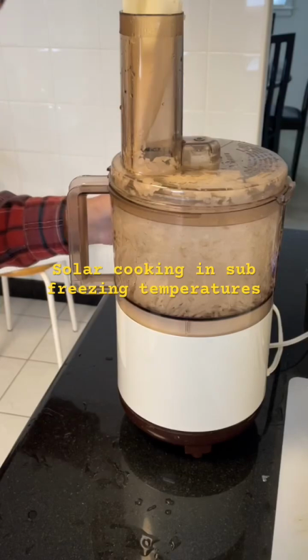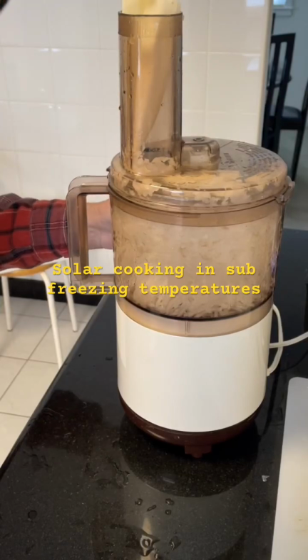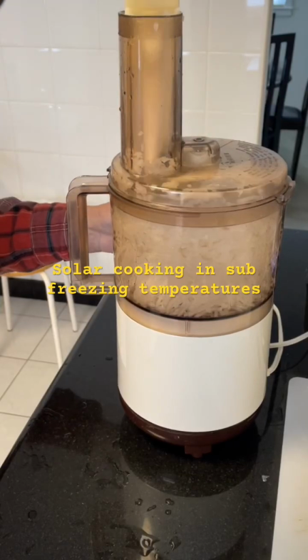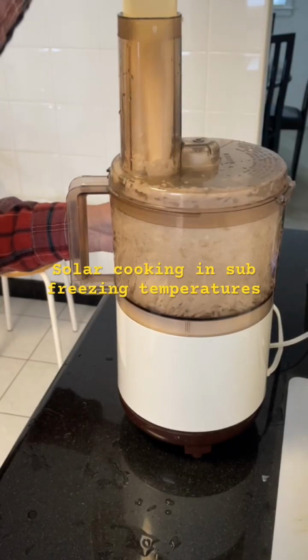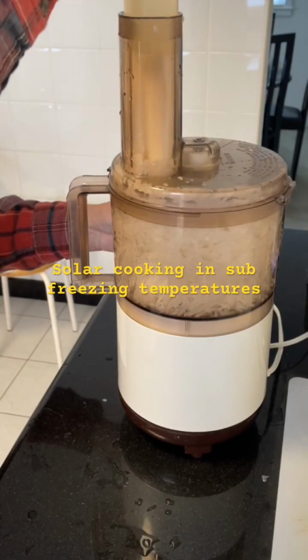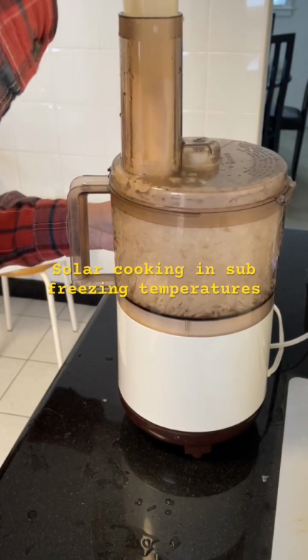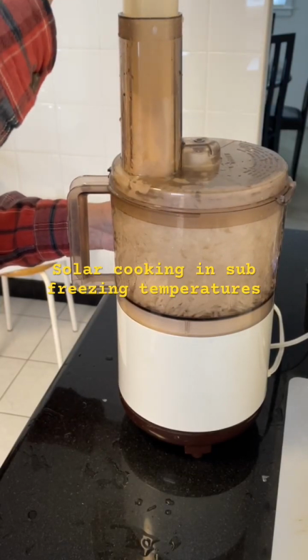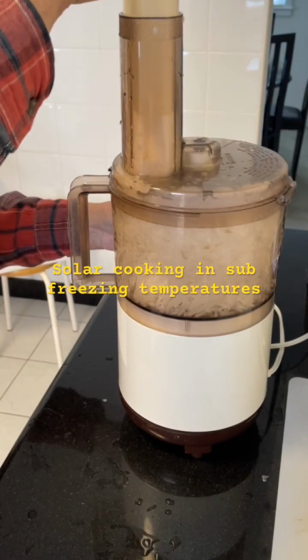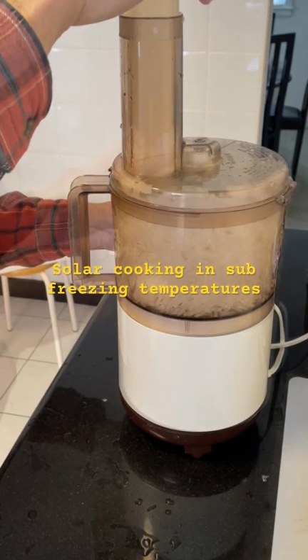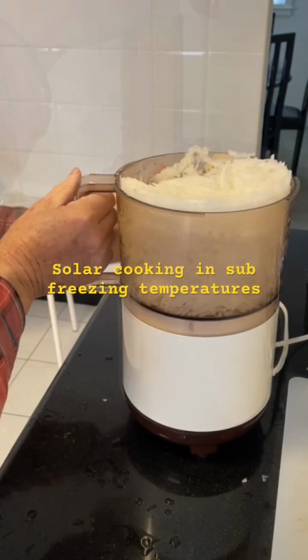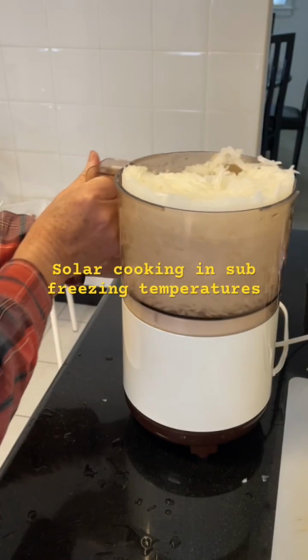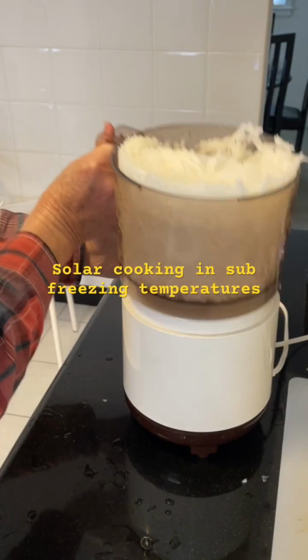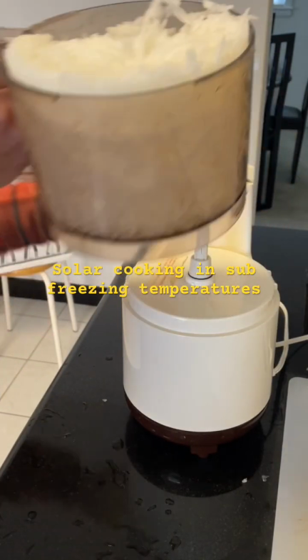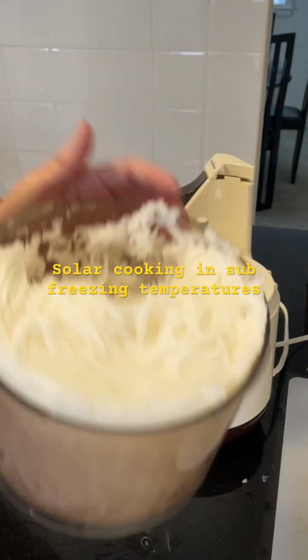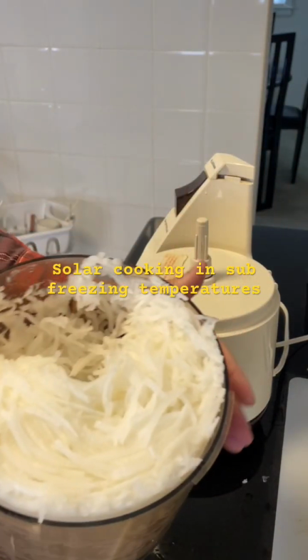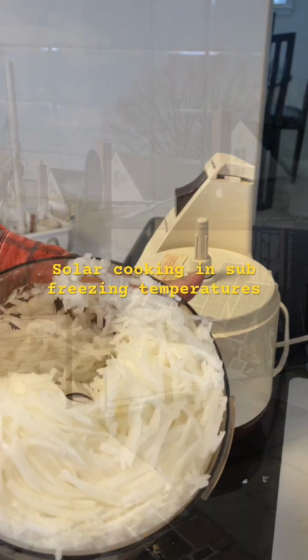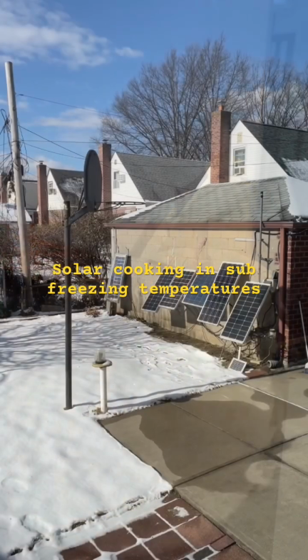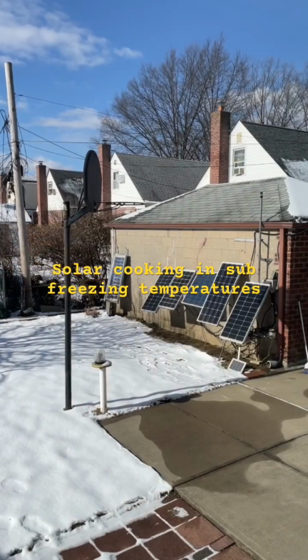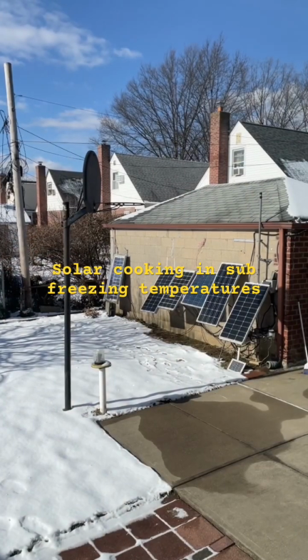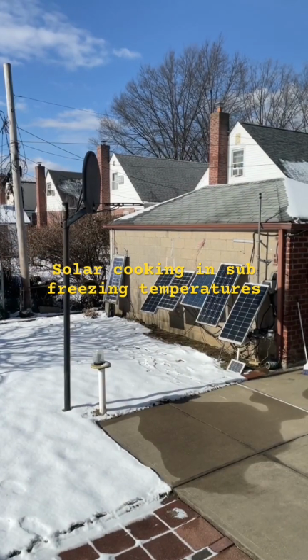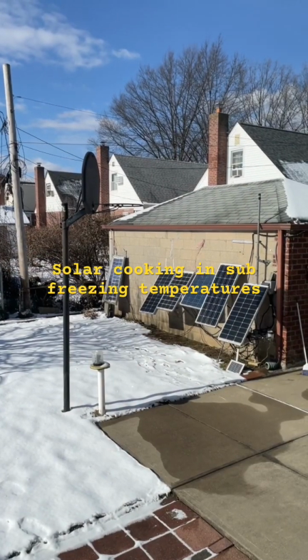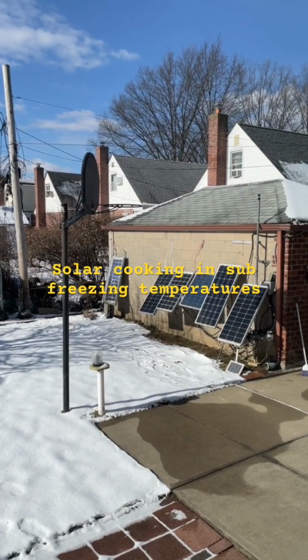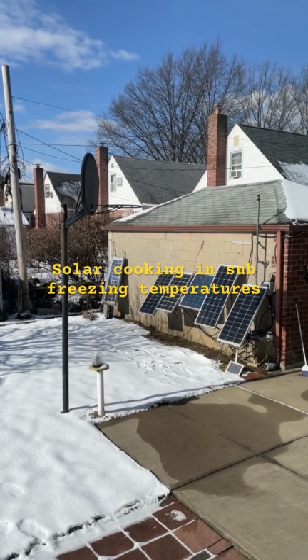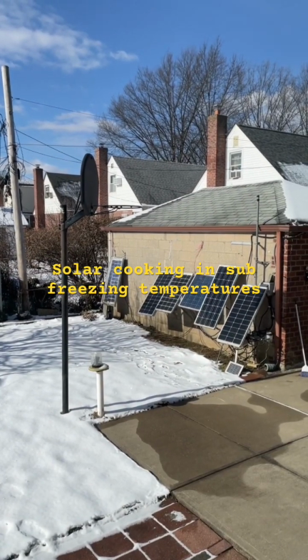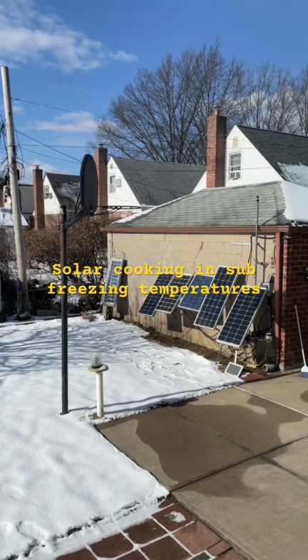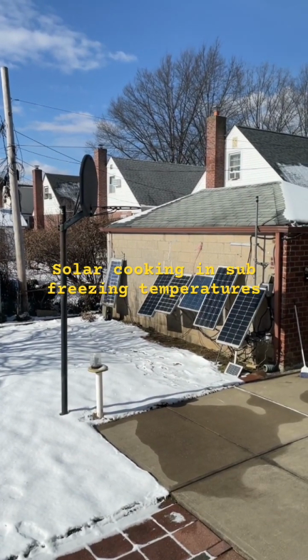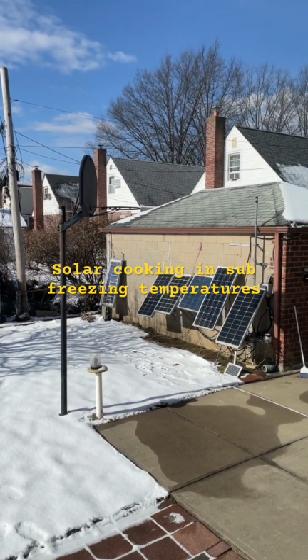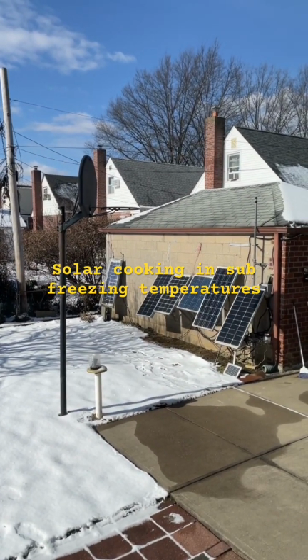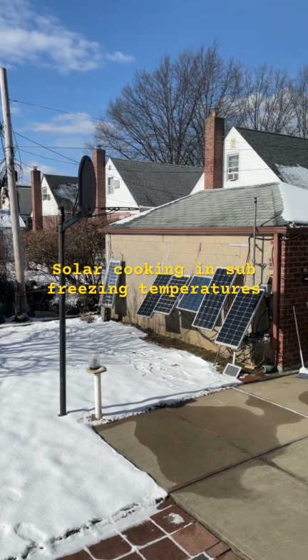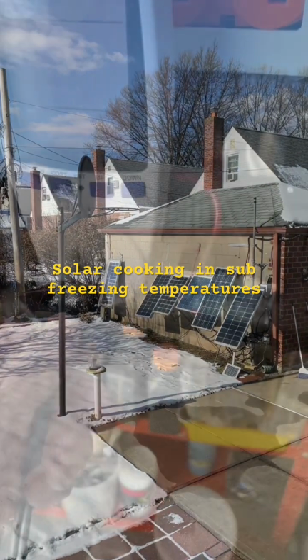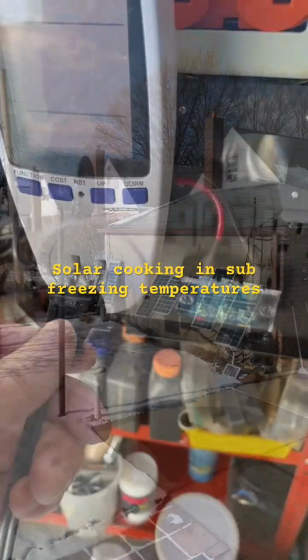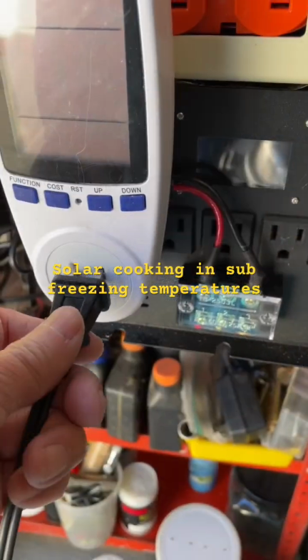I'm gonna do some solar cooking in this sub-freezing temperature in my garage. I'm gonna make some turnip rice cake.